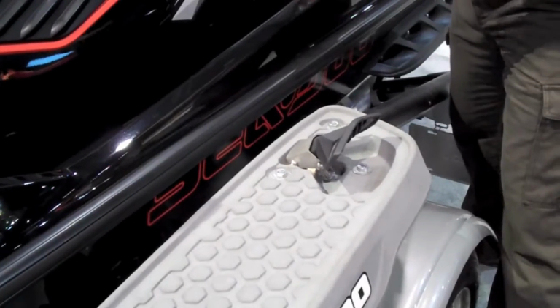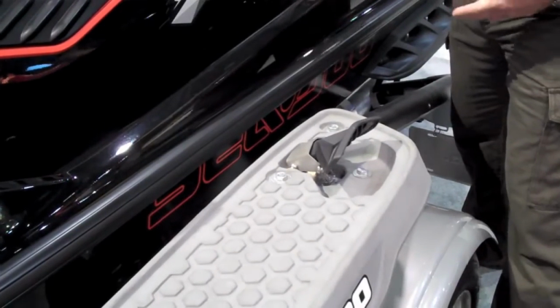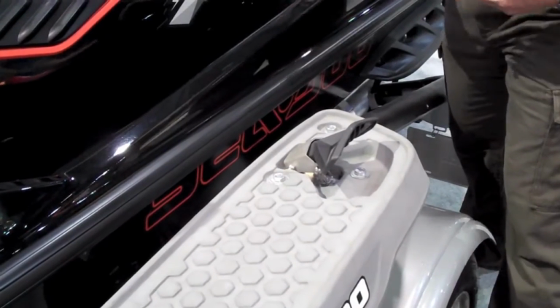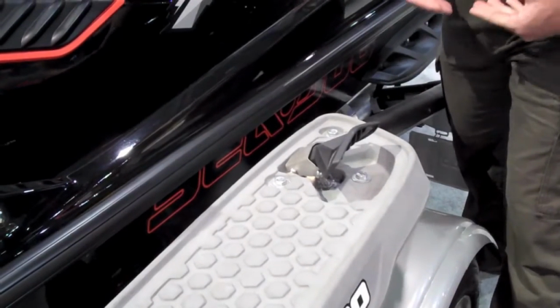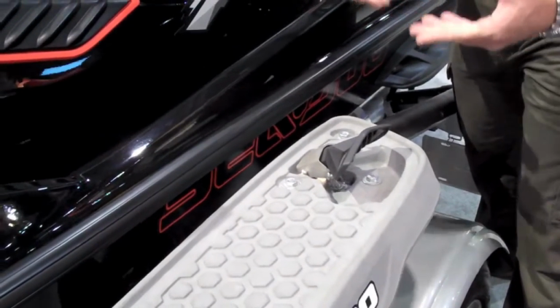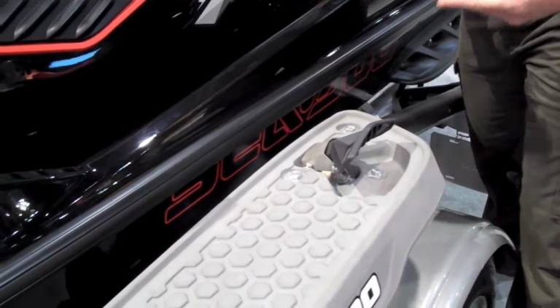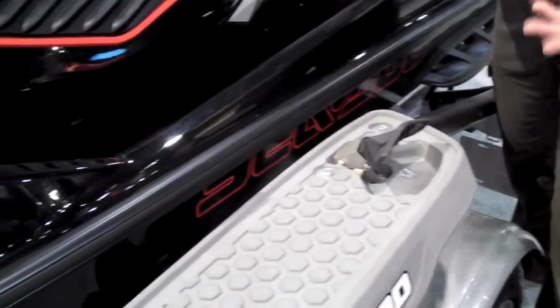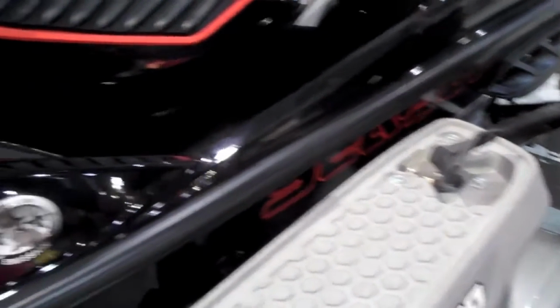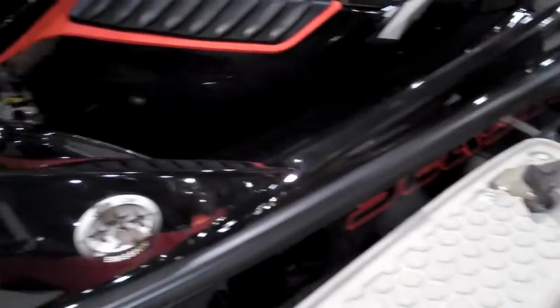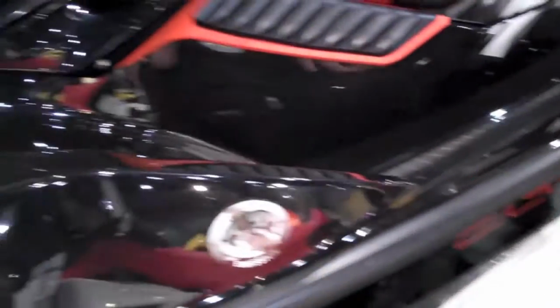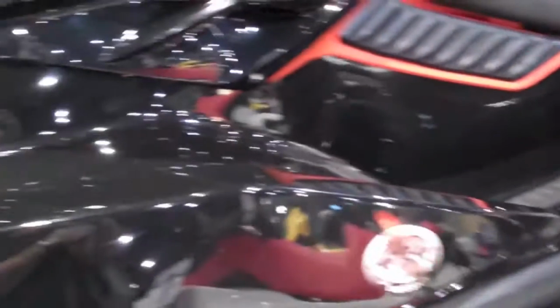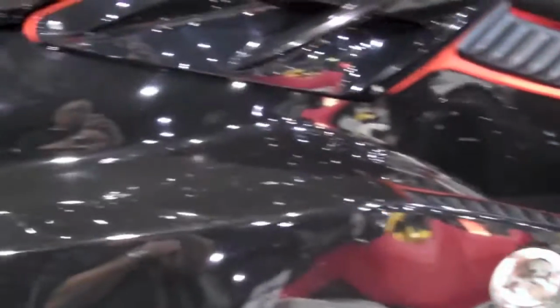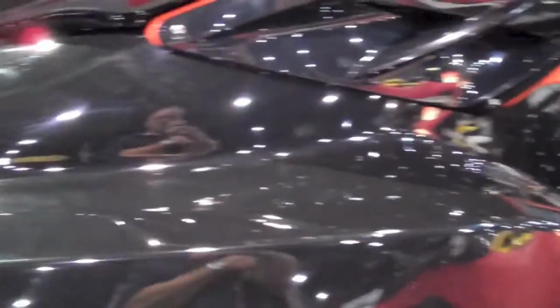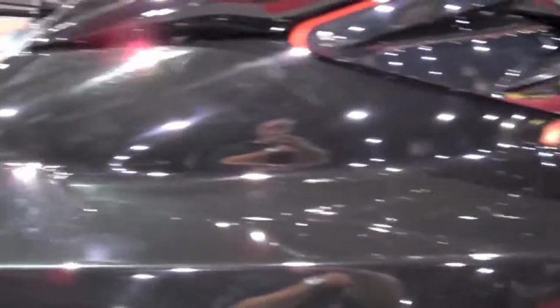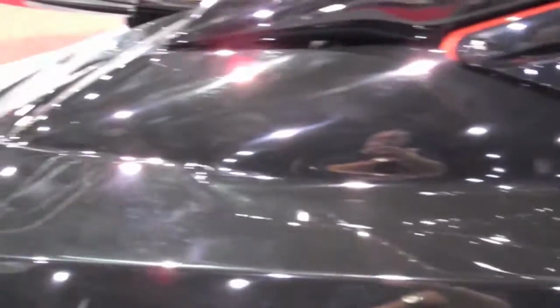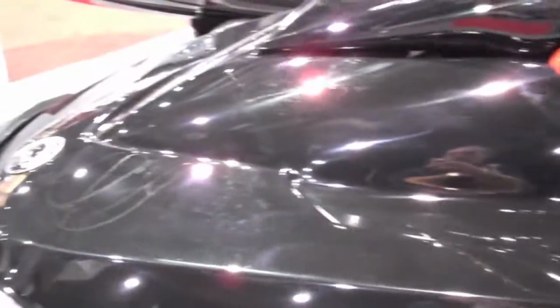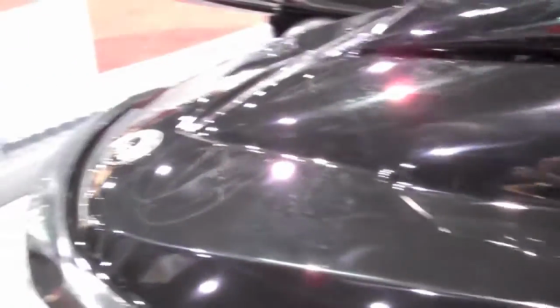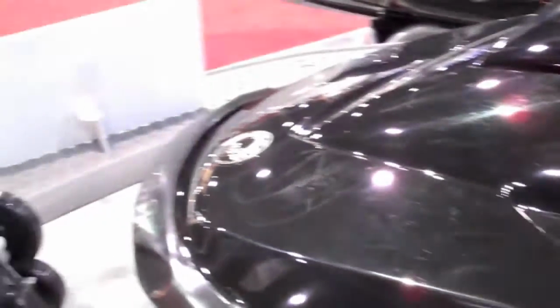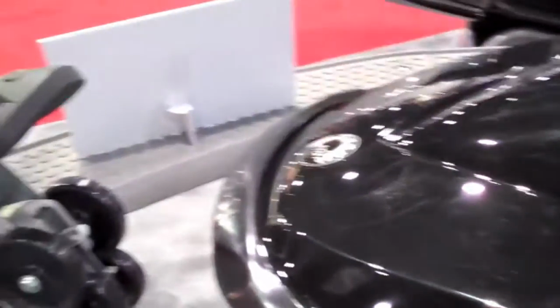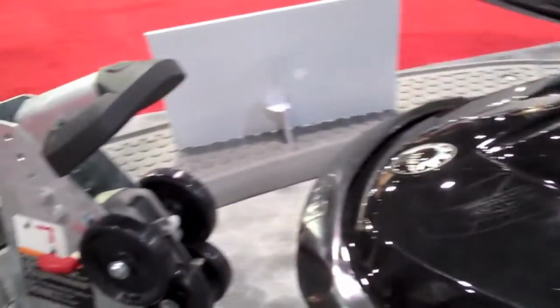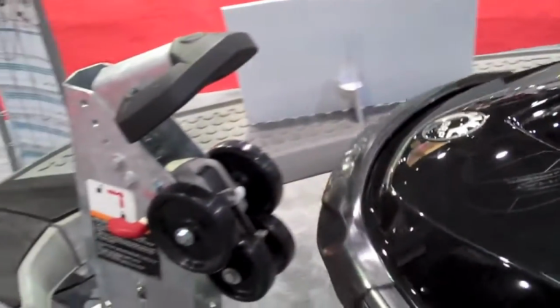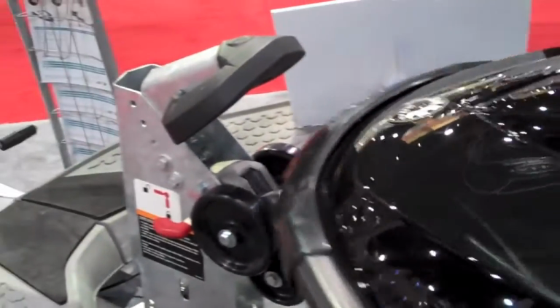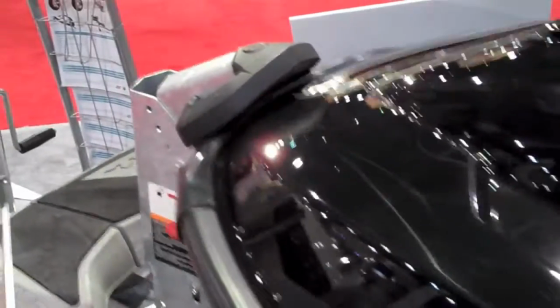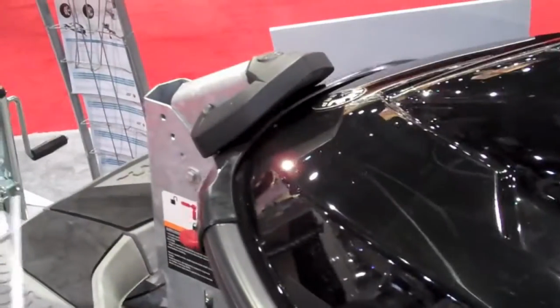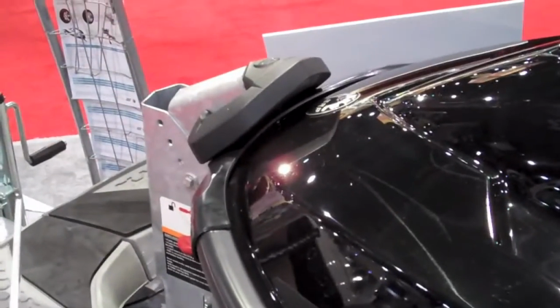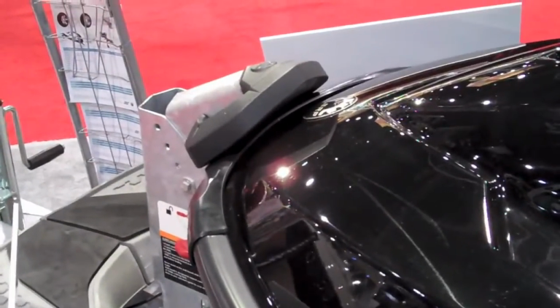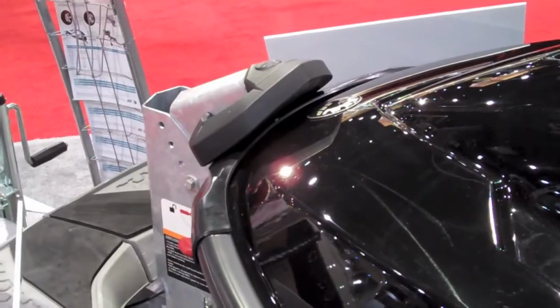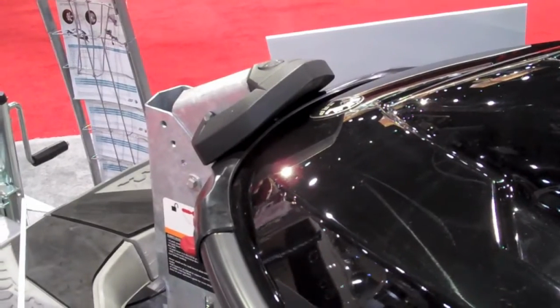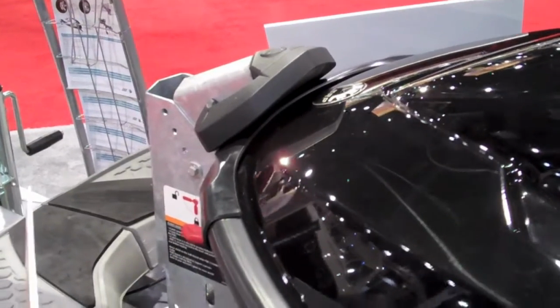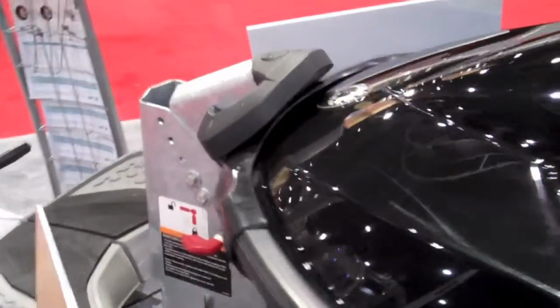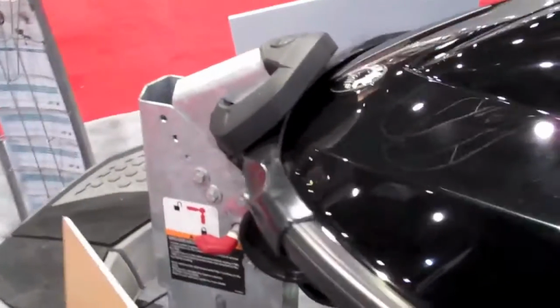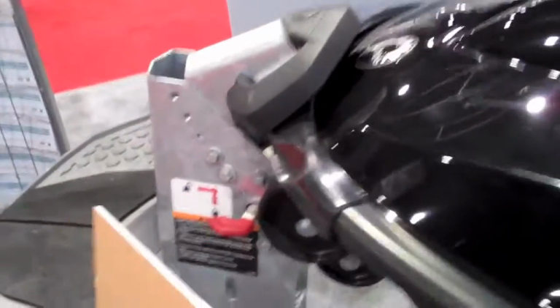When the rider is coming up to load the watercraft, the guides are going to align the watercraft into the iCatch system and simply catches it — you lock the system and away you go.